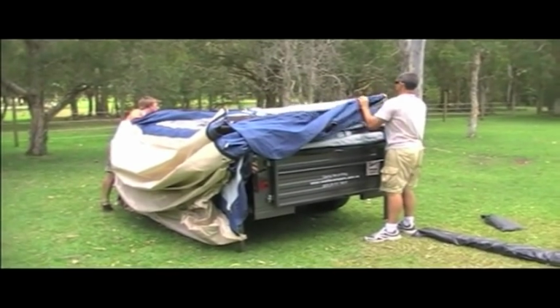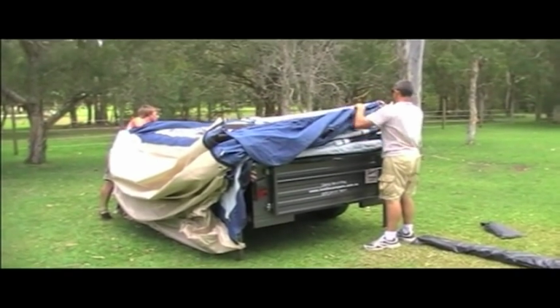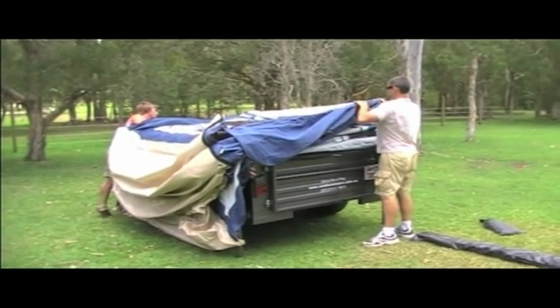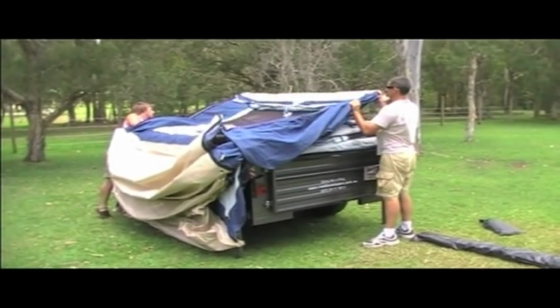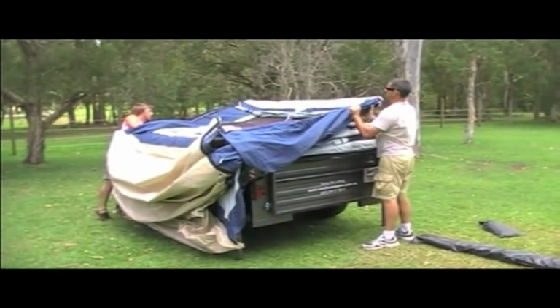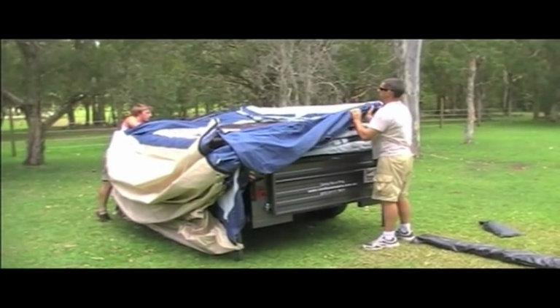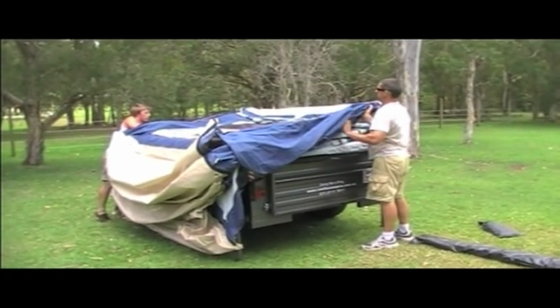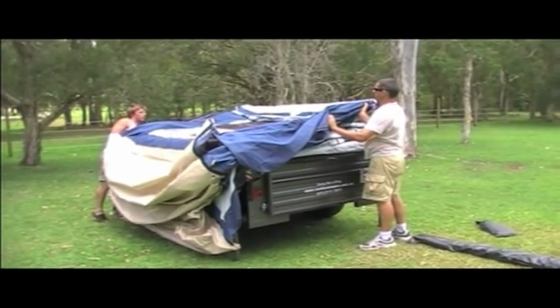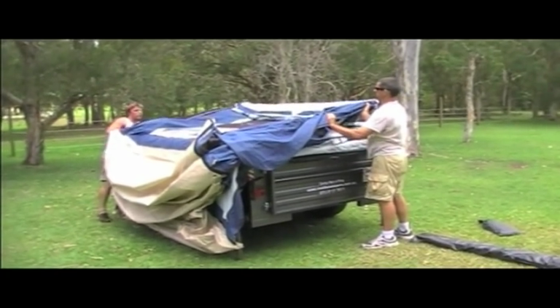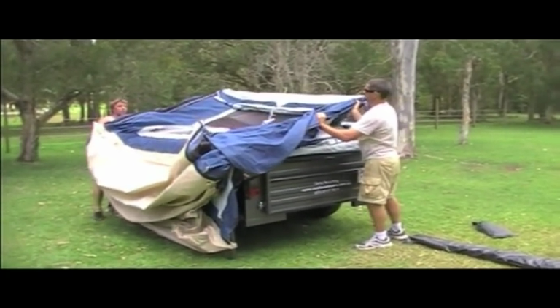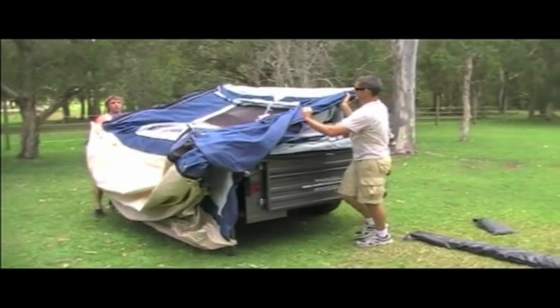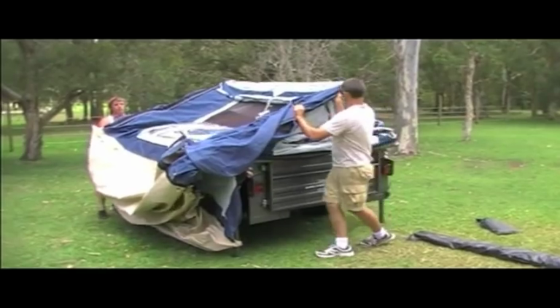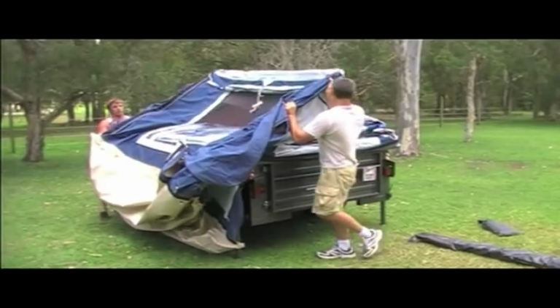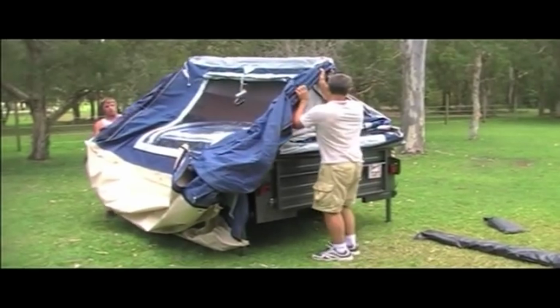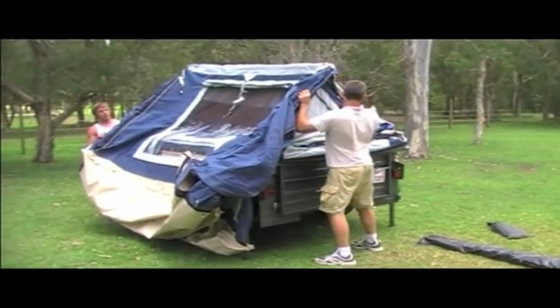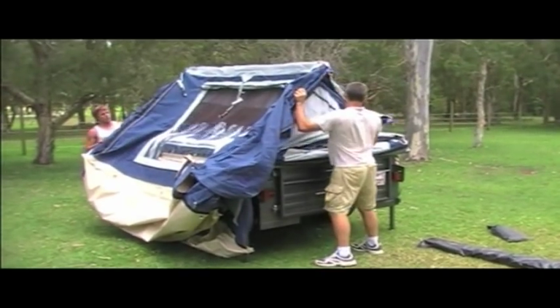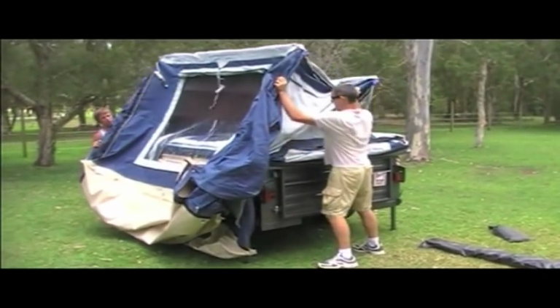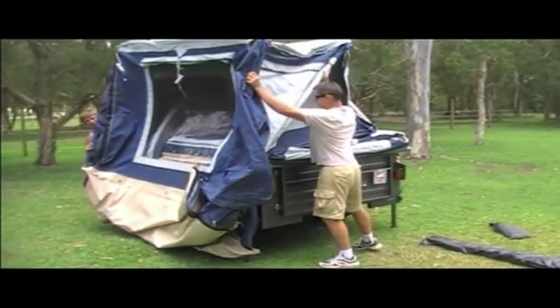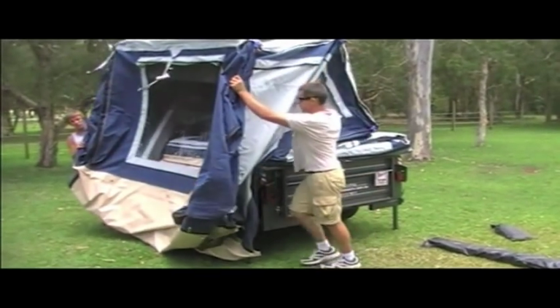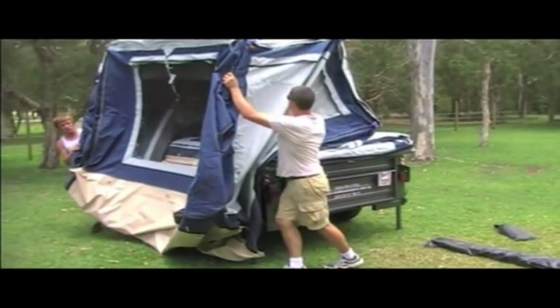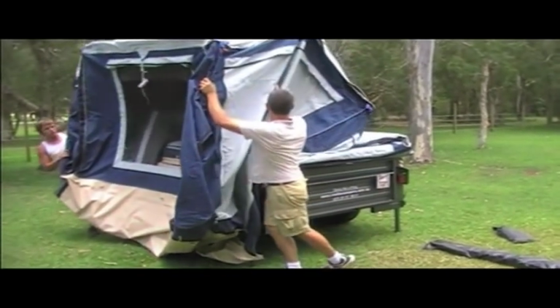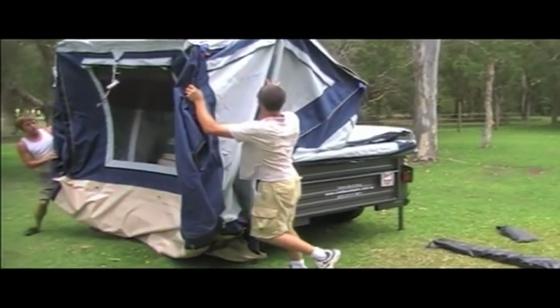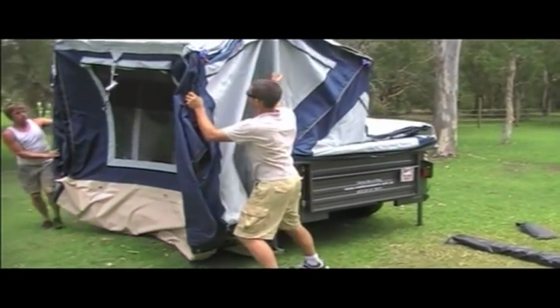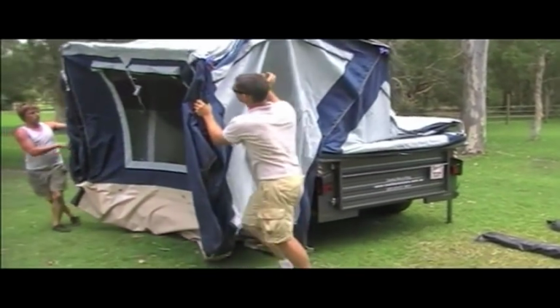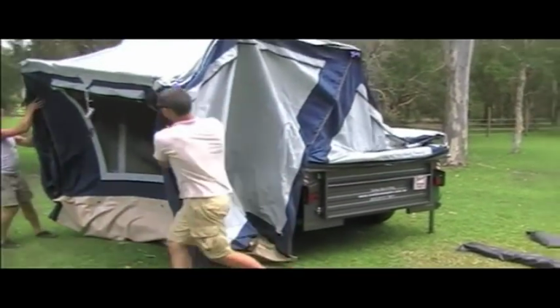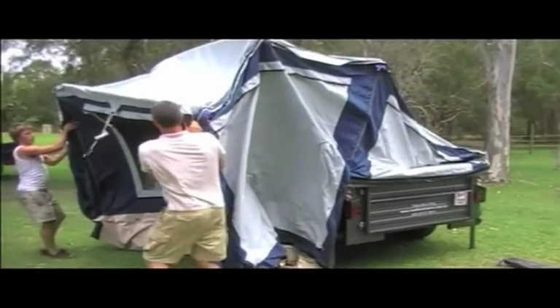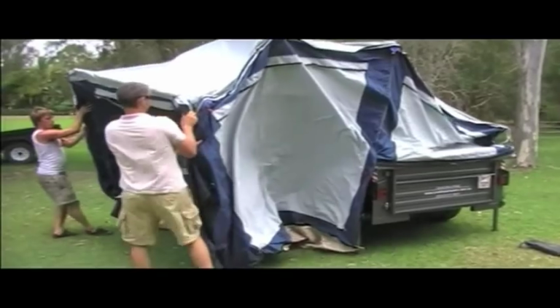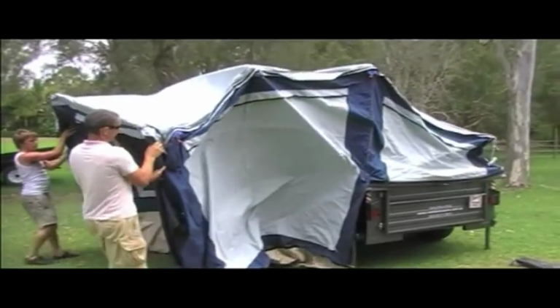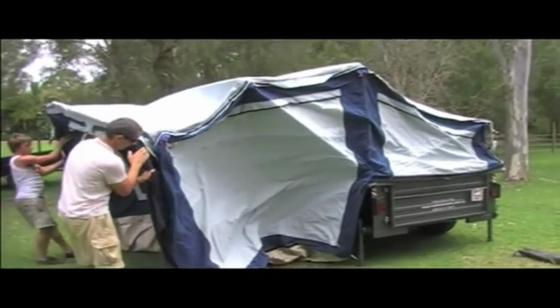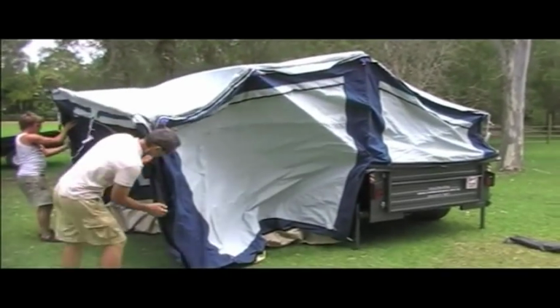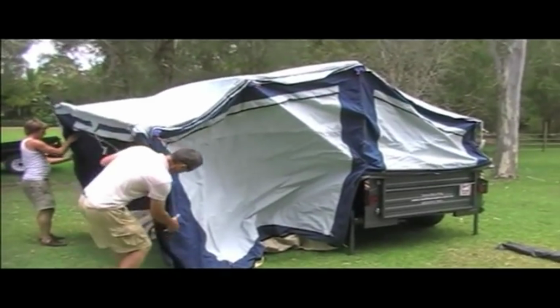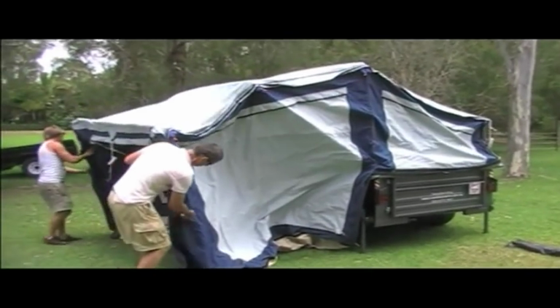Then there should be basically a couple of loose poles that aren't actually attached to the camper trailer. You grab those and slide those off, then give it a pull and it should fold out.